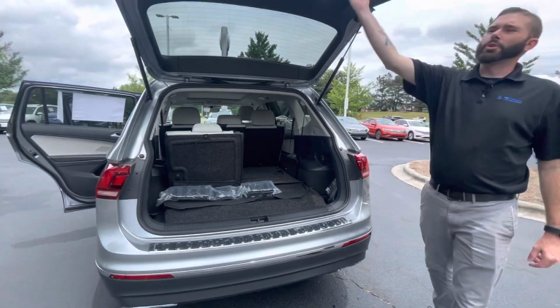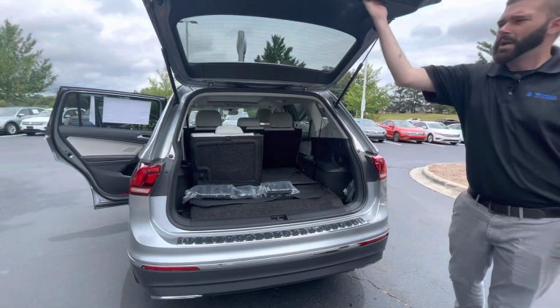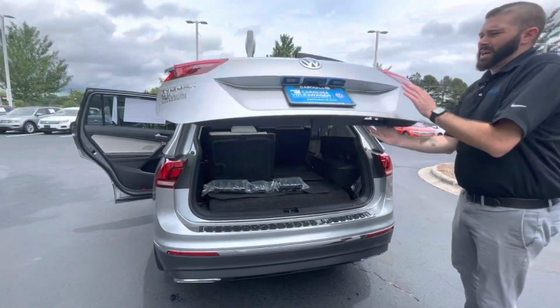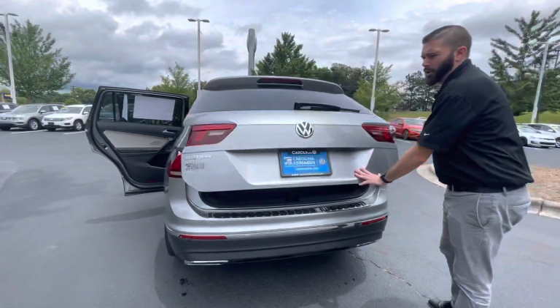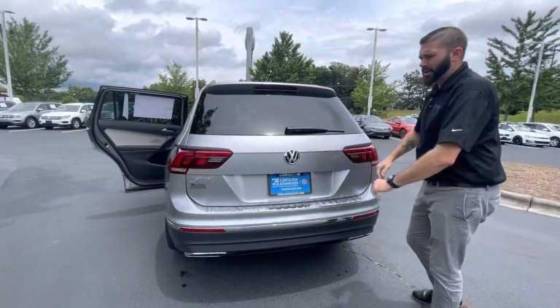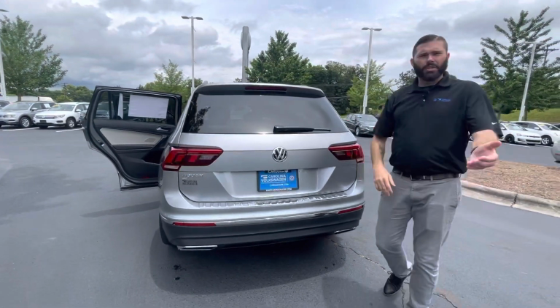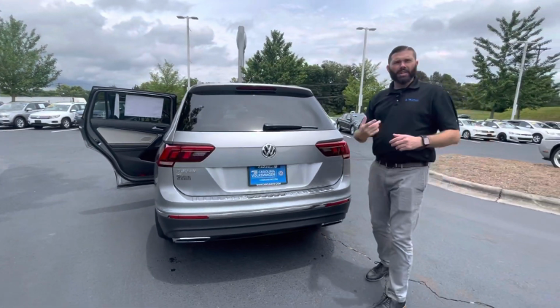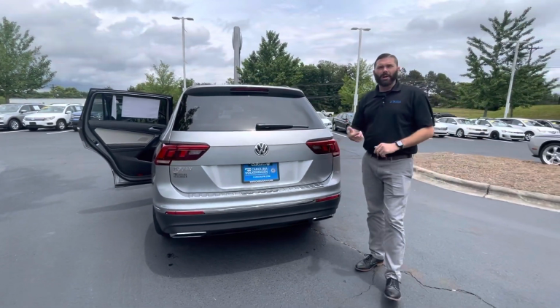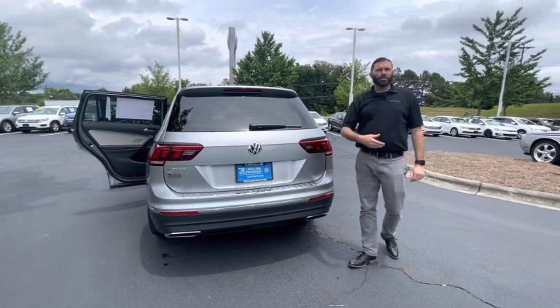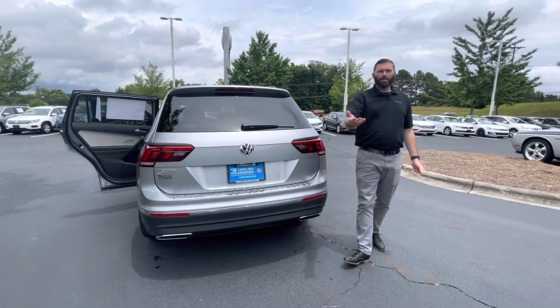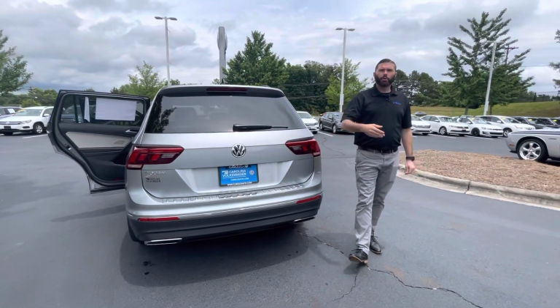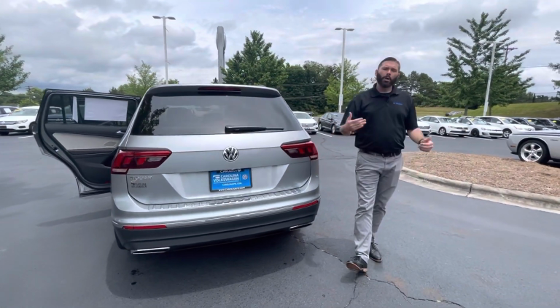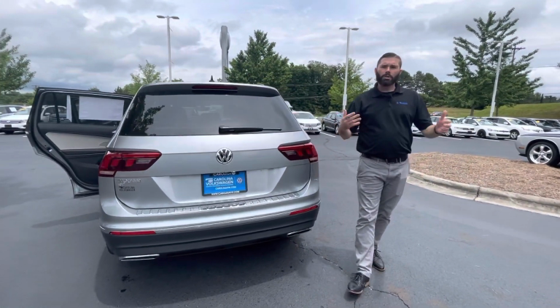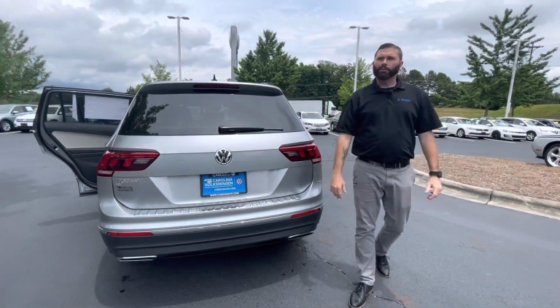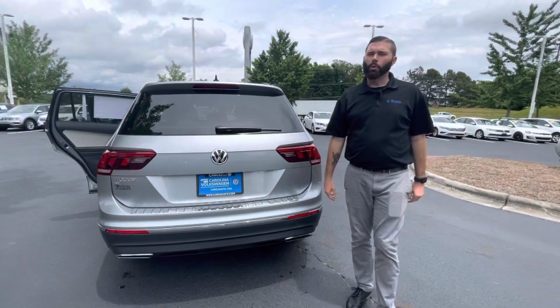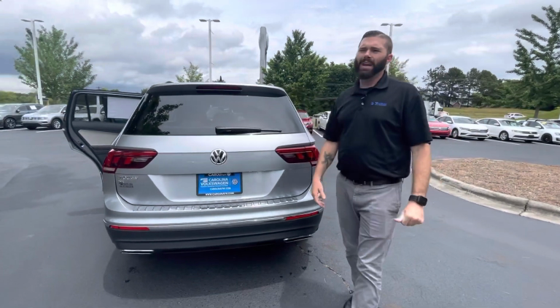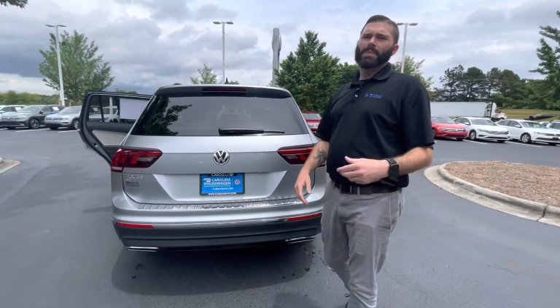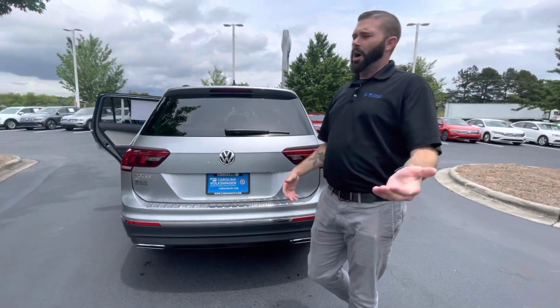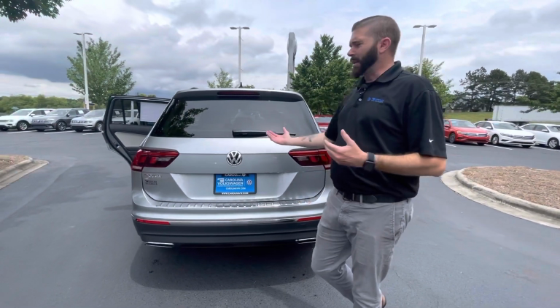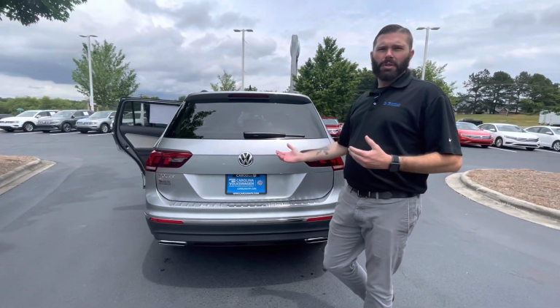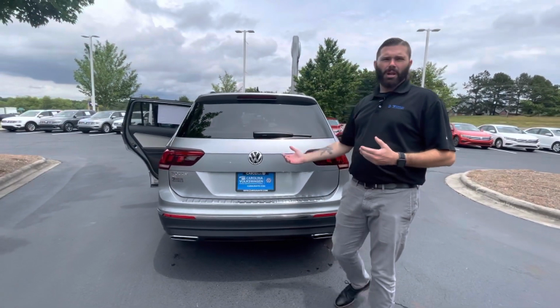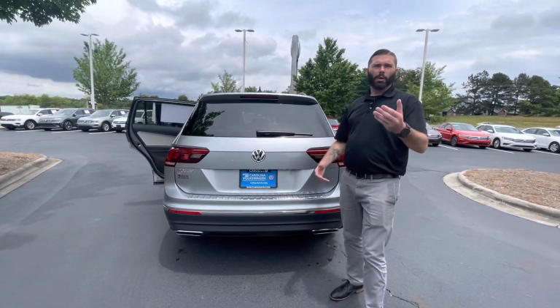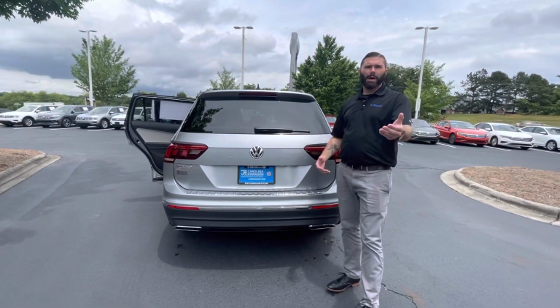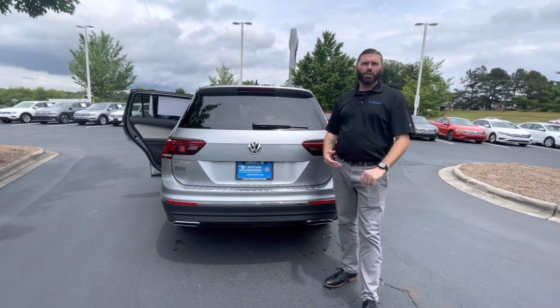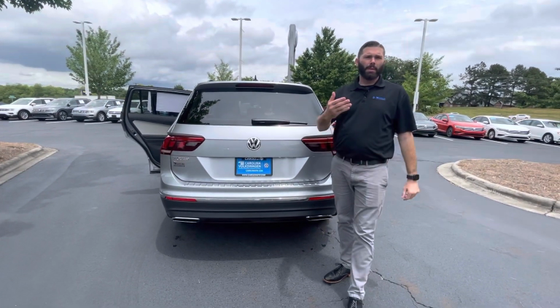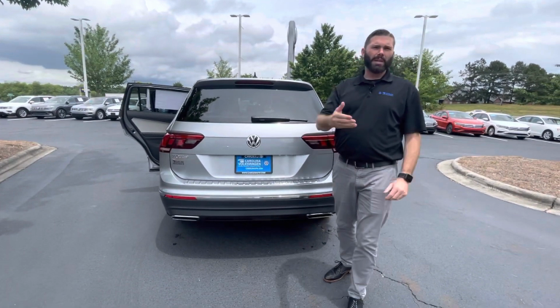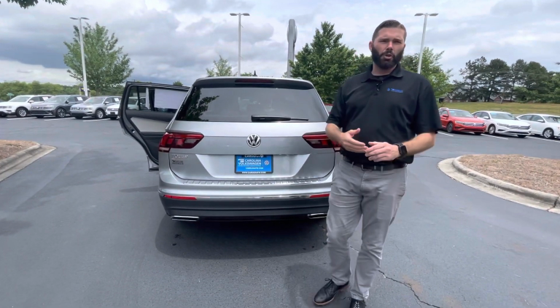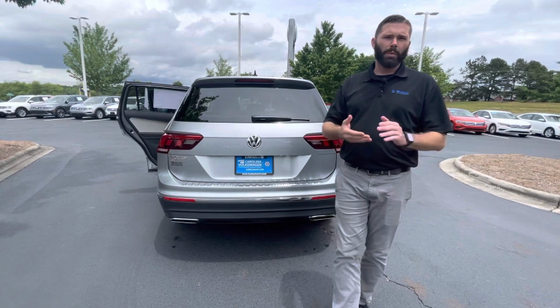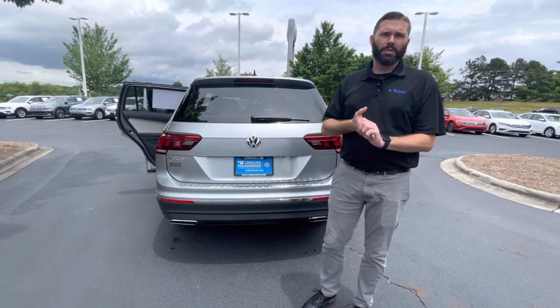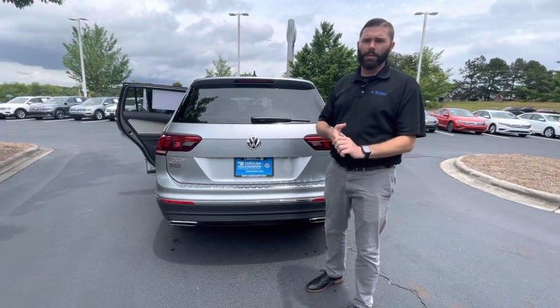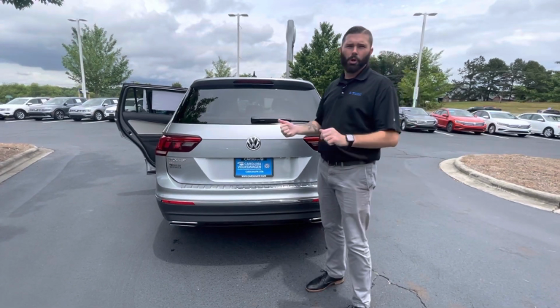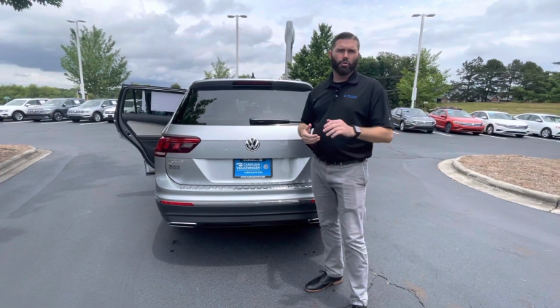I know you're trying to lease the car at 10,000 miles a year, trying to be around $300 a month with four grand down. I'm going to send you this video, go get with my manager, and then we'll be in touch — hopefully we can put something together and get the car in your driveway.